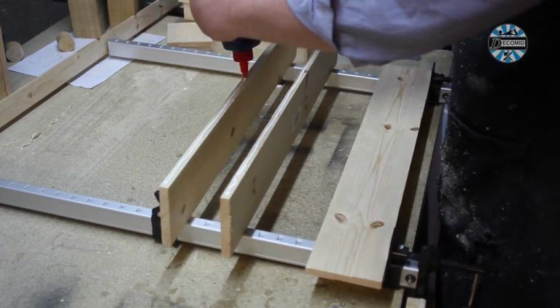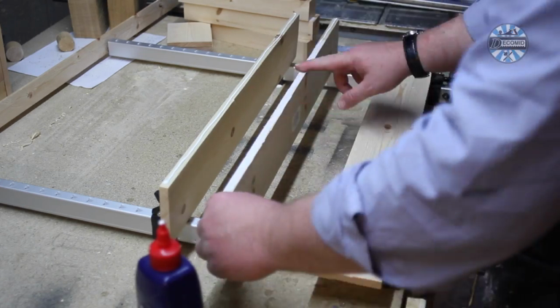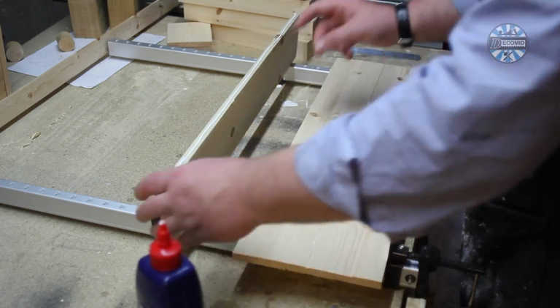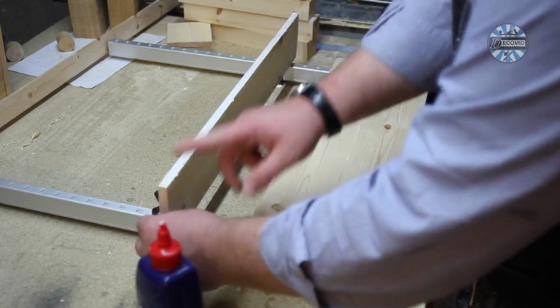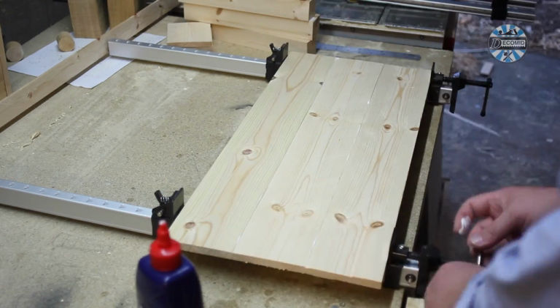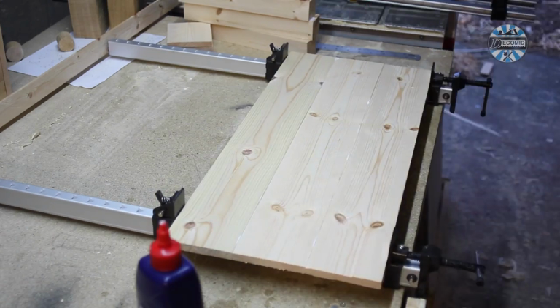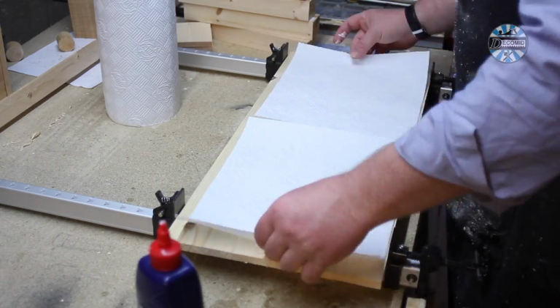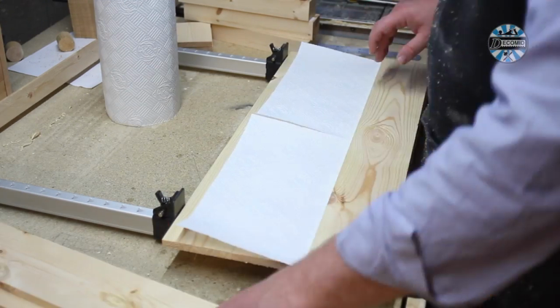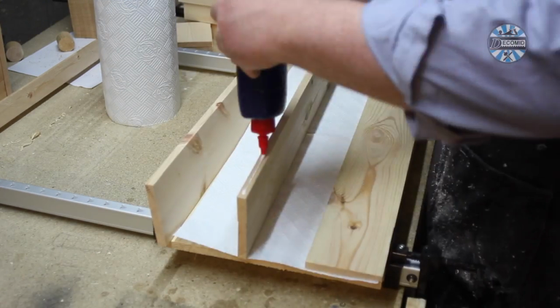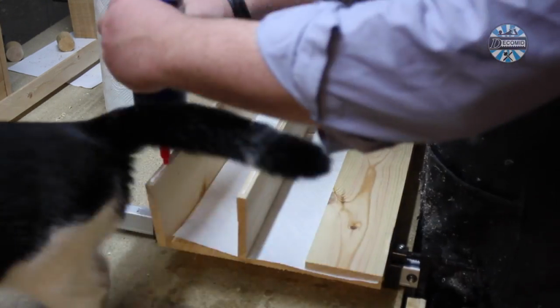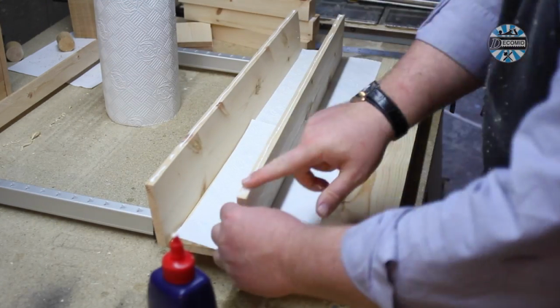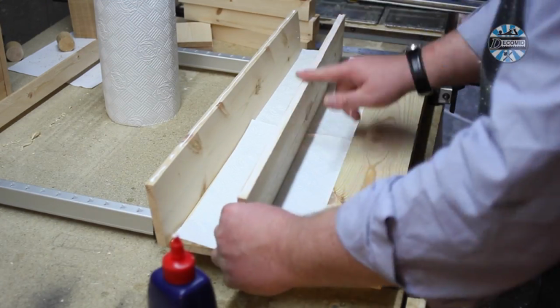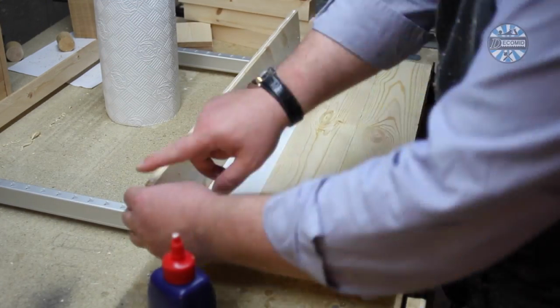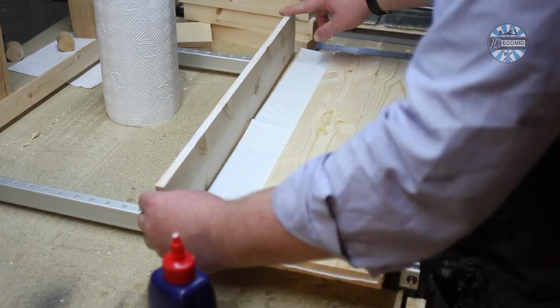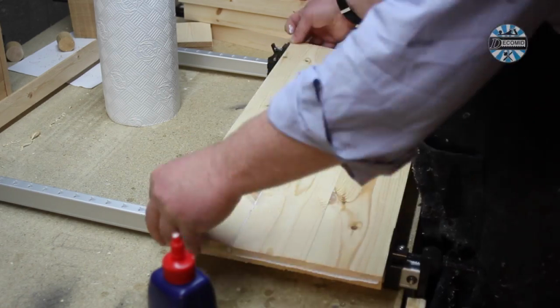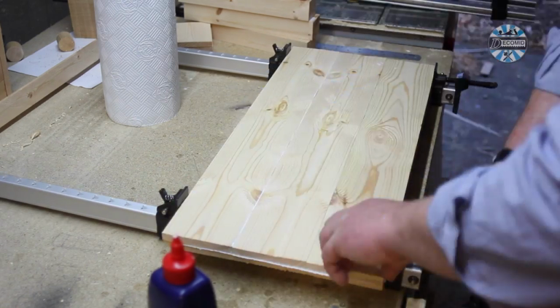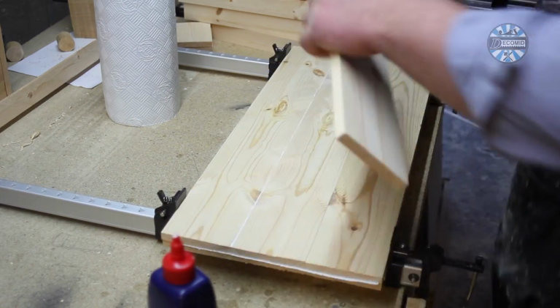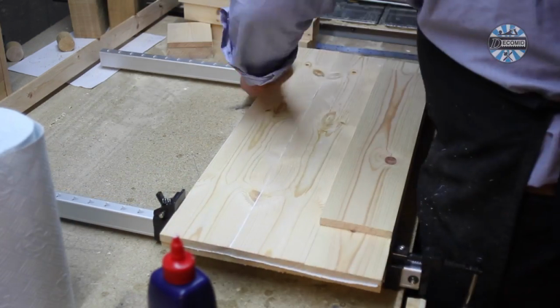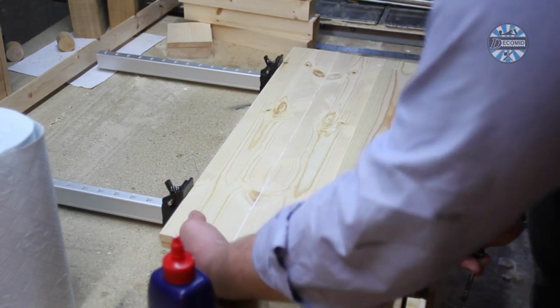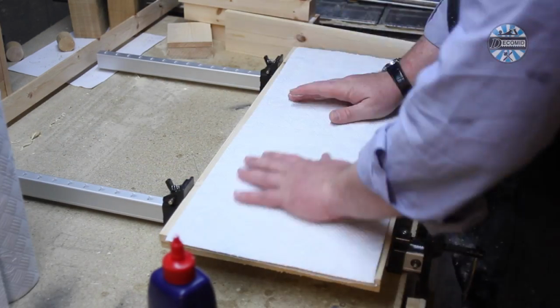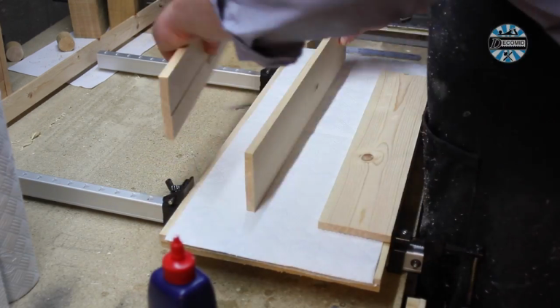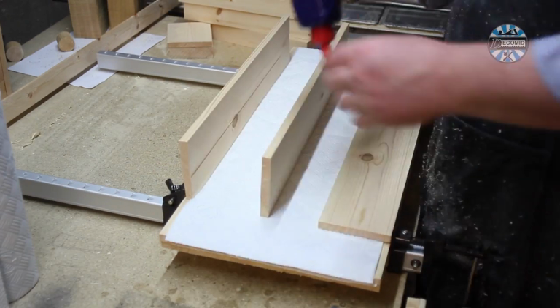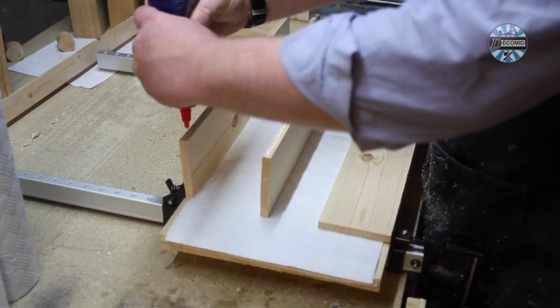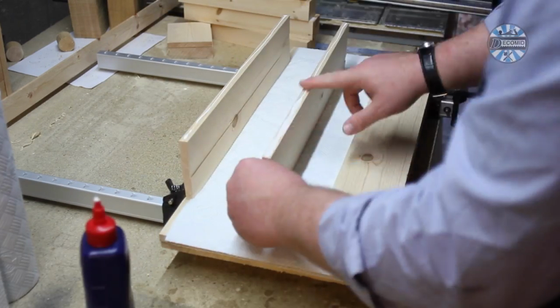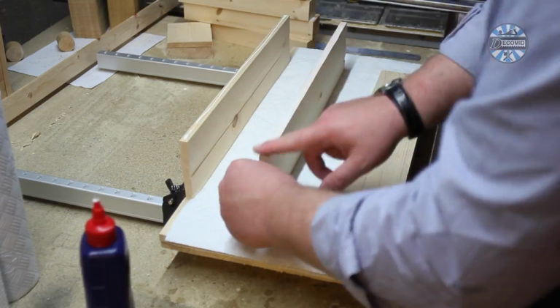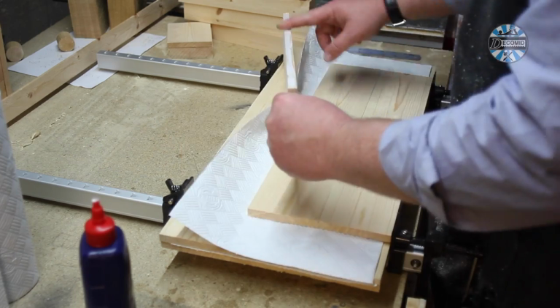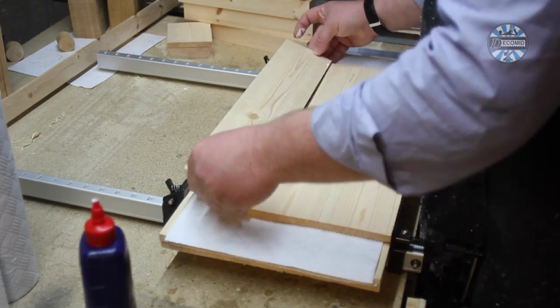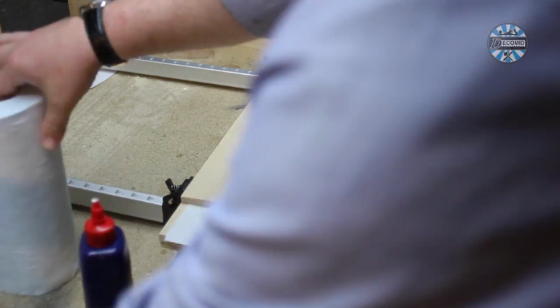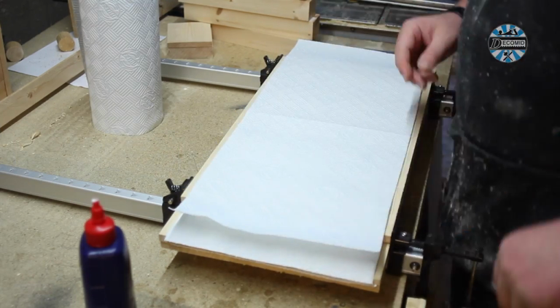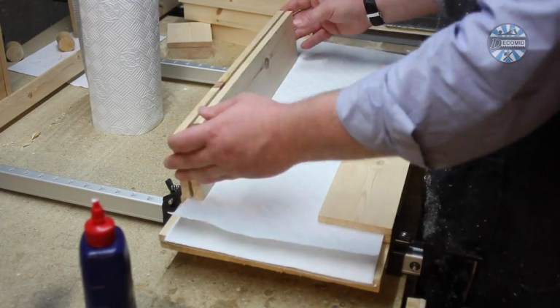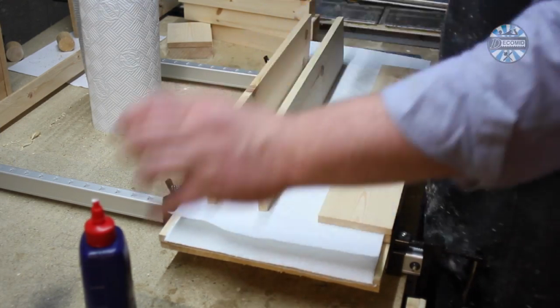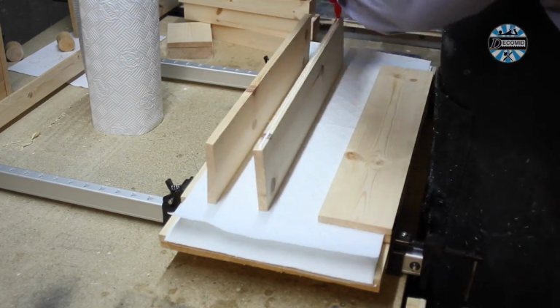Next comes gluing up the panels. If you've seen my waste bin build, you'll know the disaster carrier bags turned out to be between the layers. Here, I'm using kitchen towel, as it works rather better and is easier to scrape off. Waterproof glue is used throughout this project.